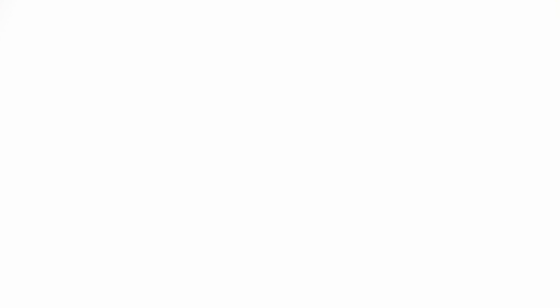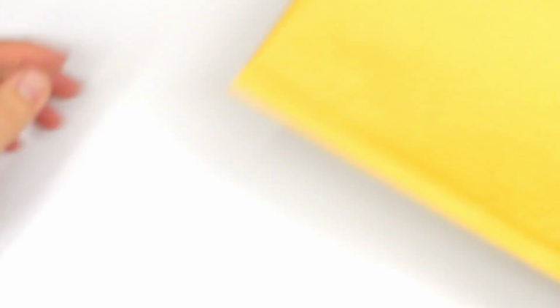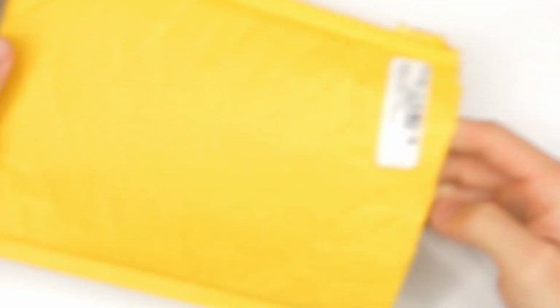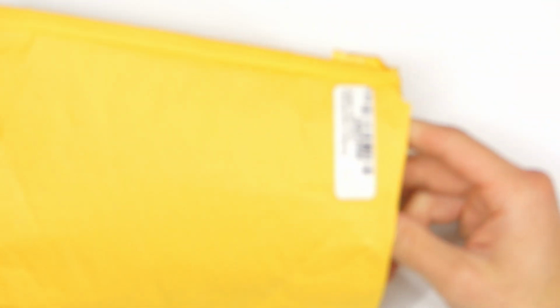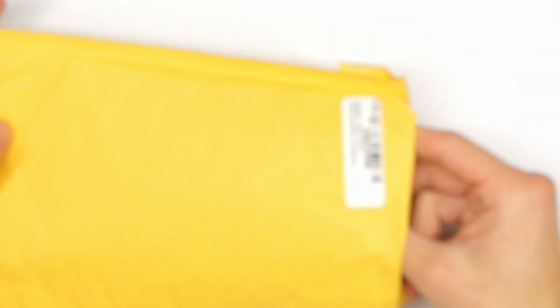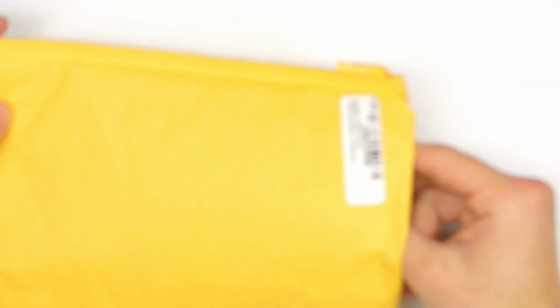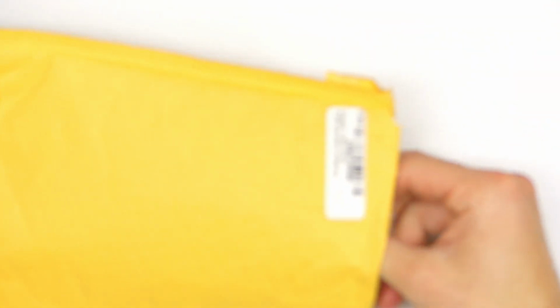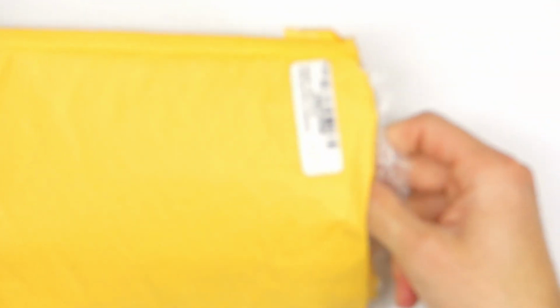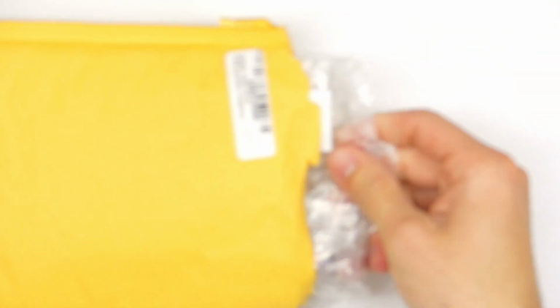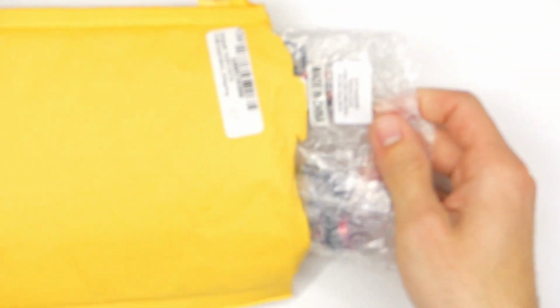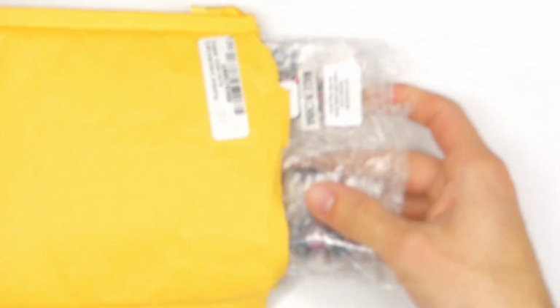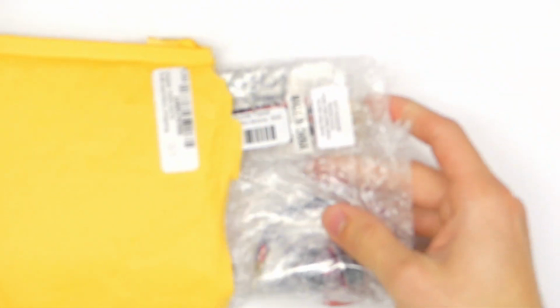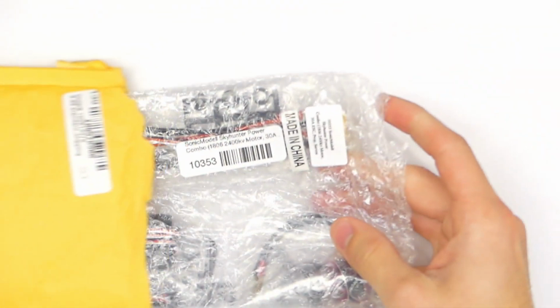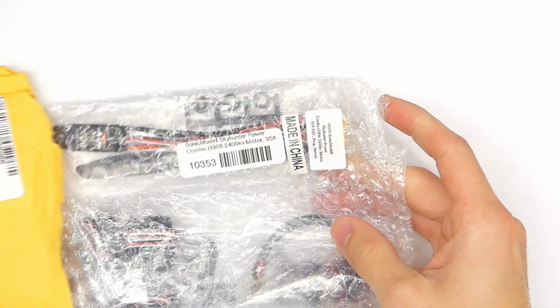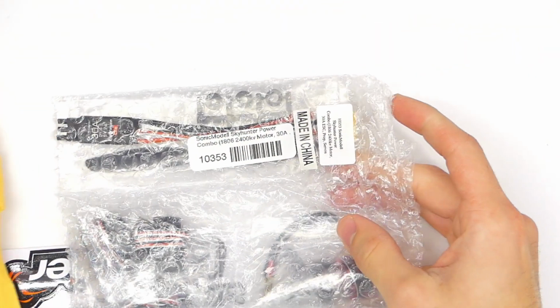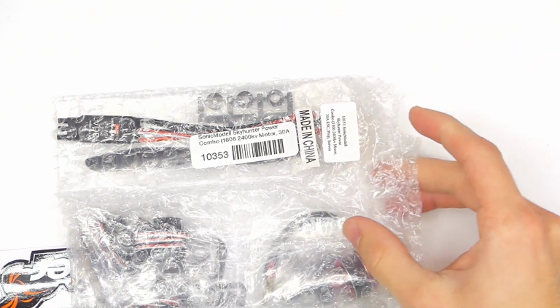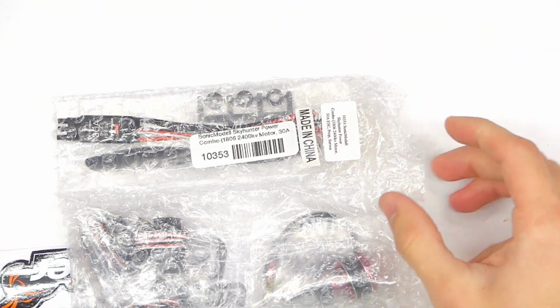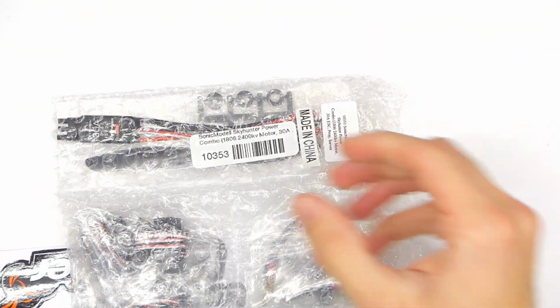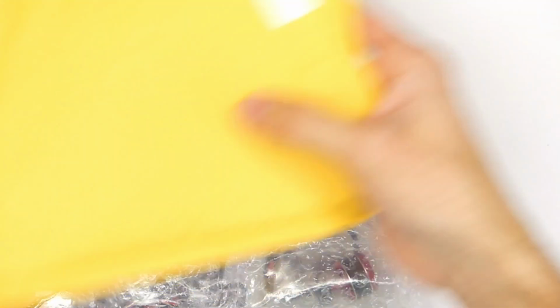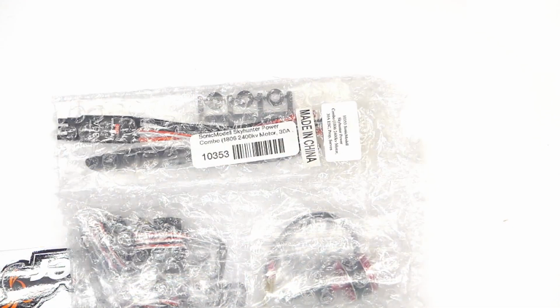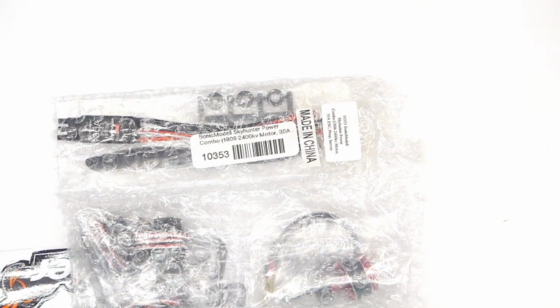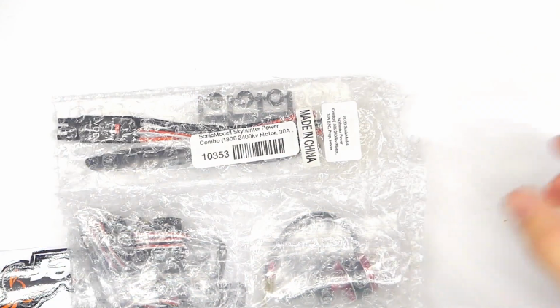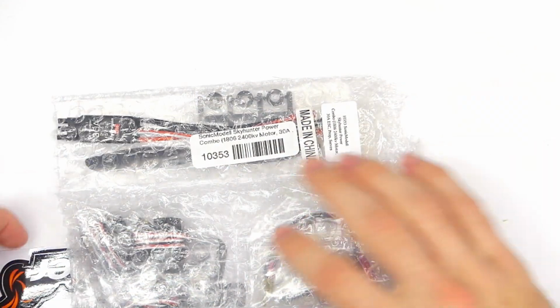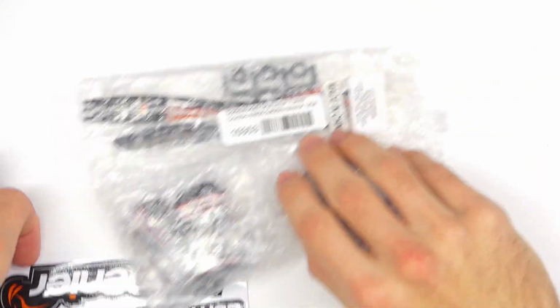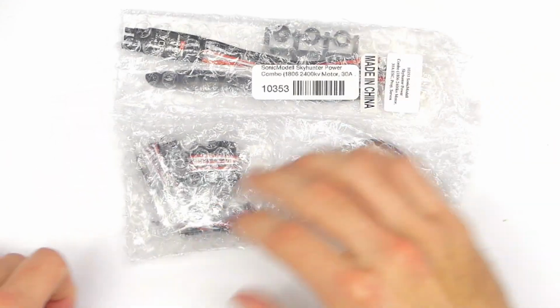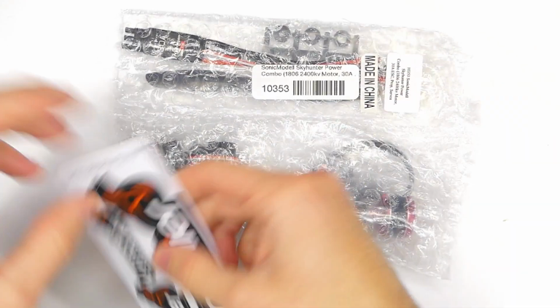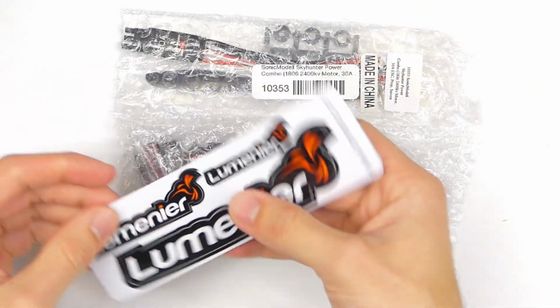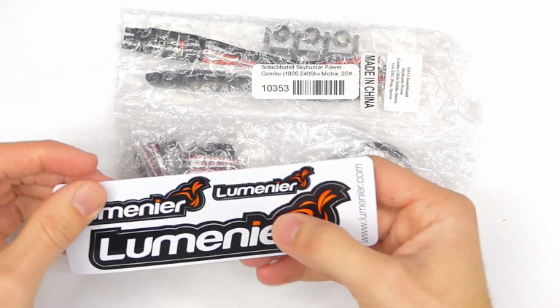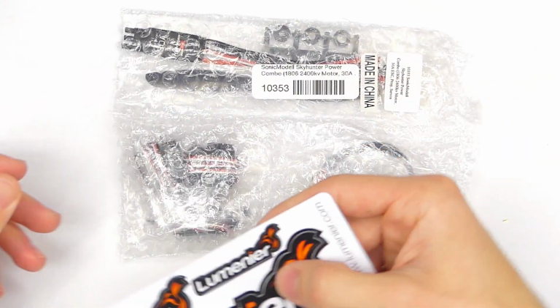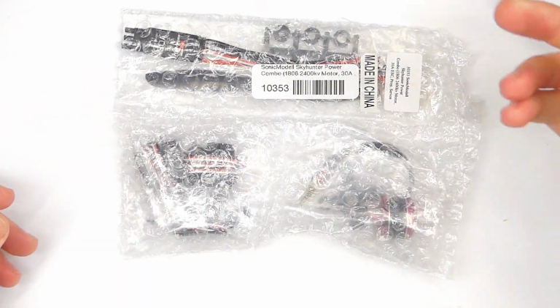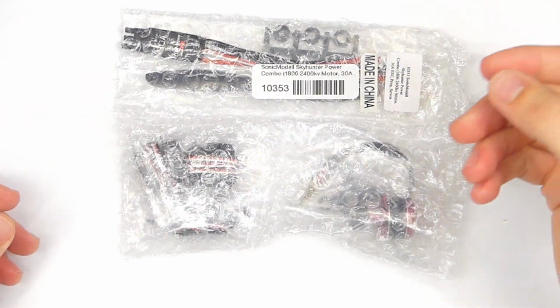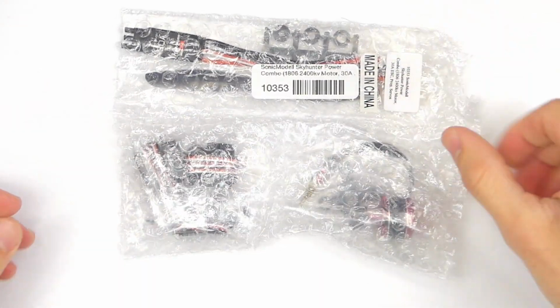Hey everybody, welcome back to RC with Adam. I got a little something in the mail today — some stickers from GetFPV.